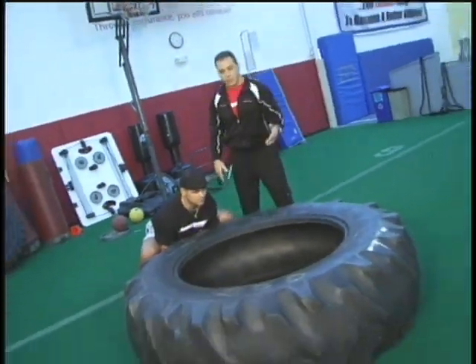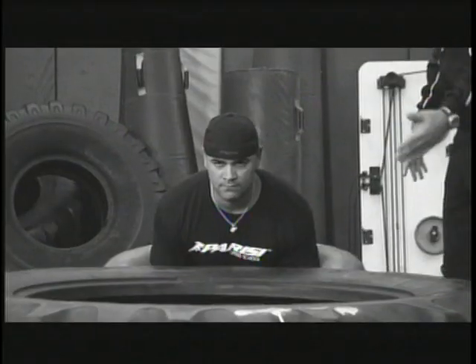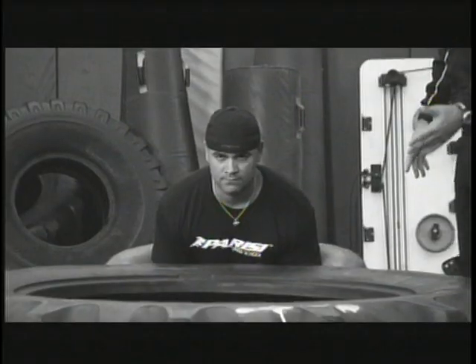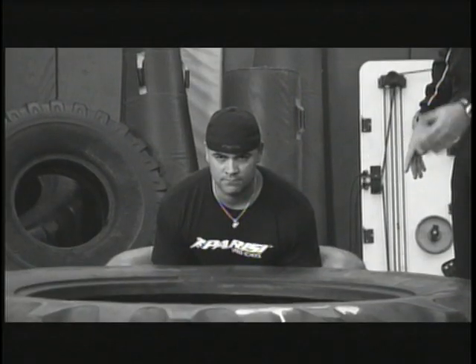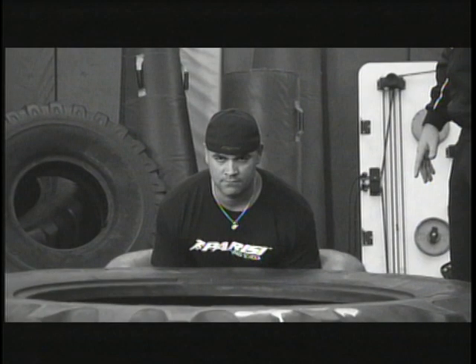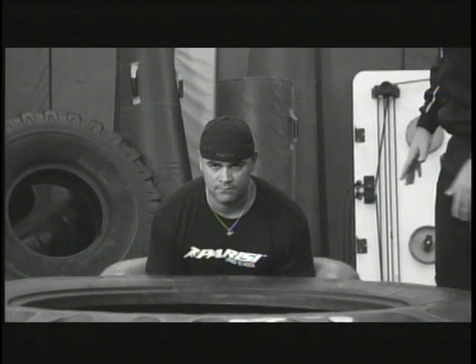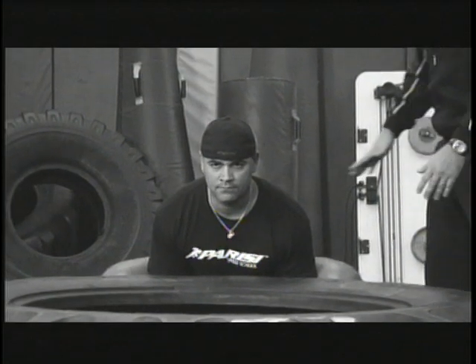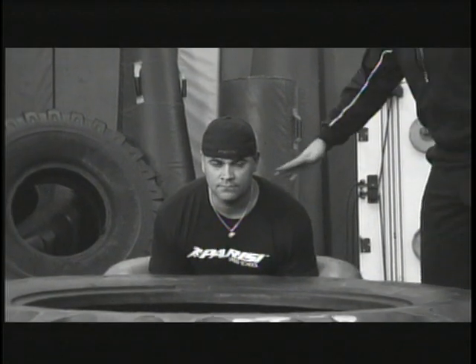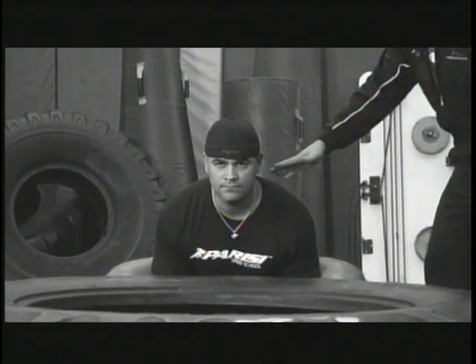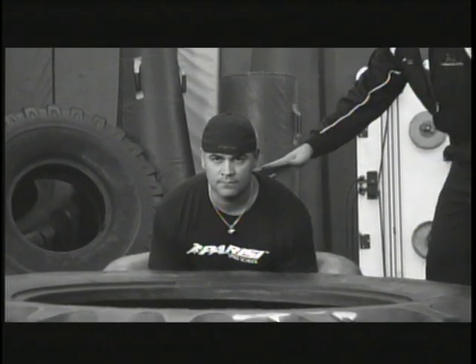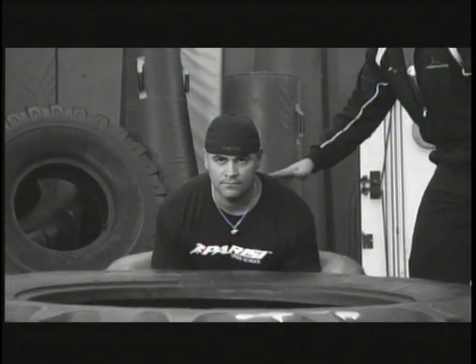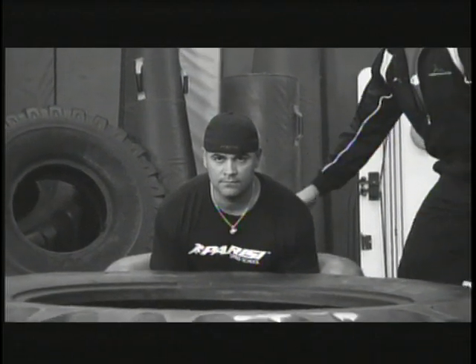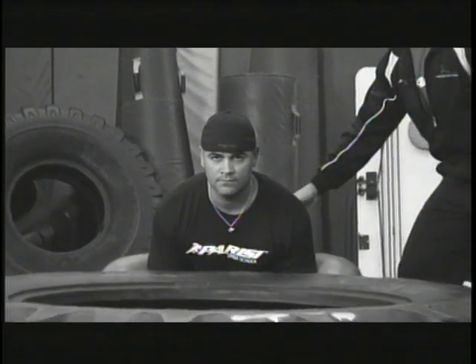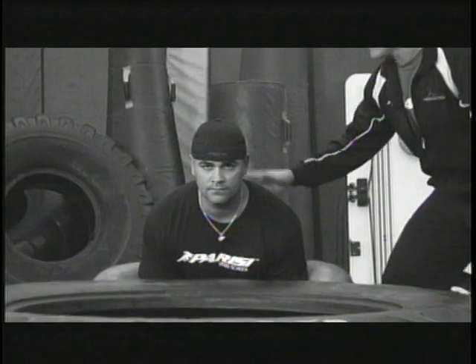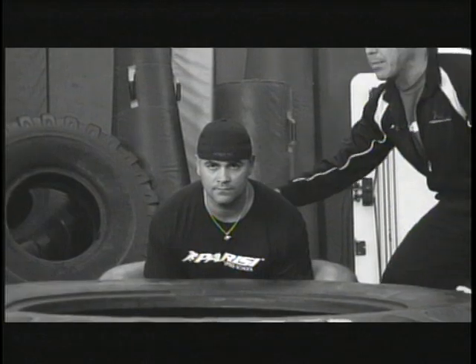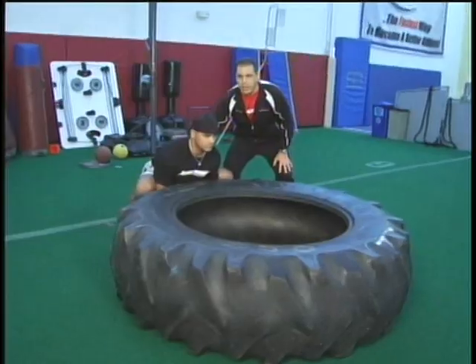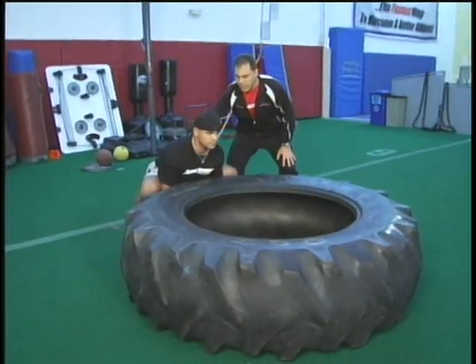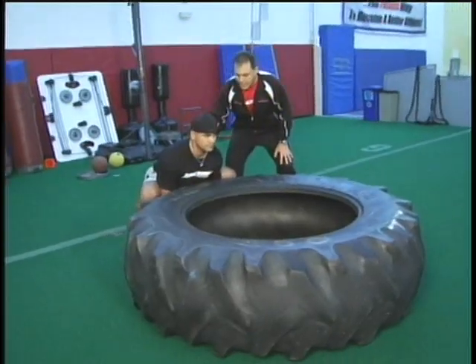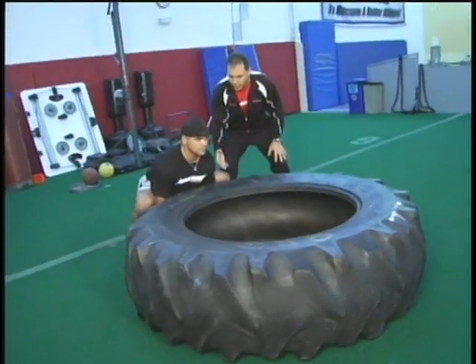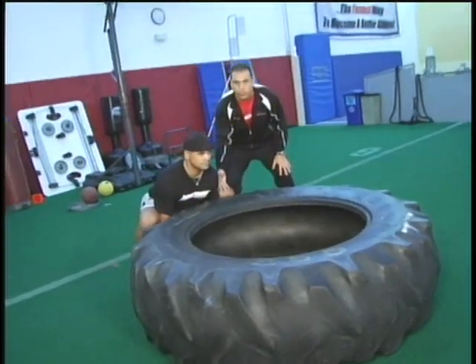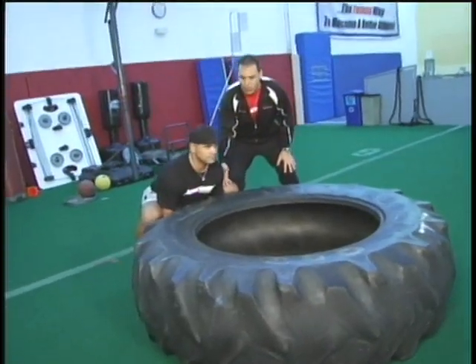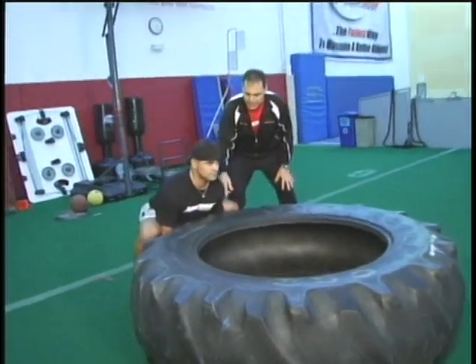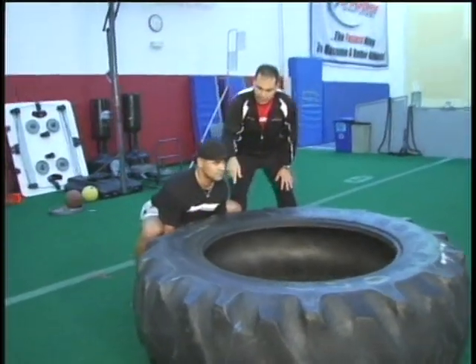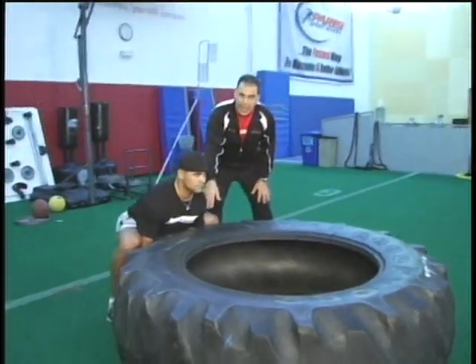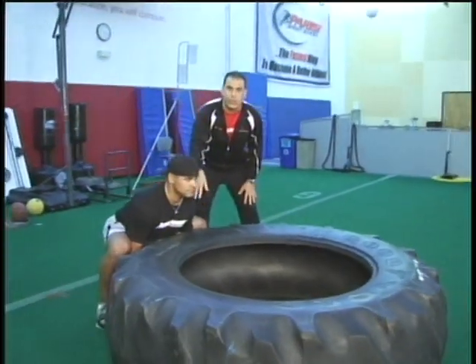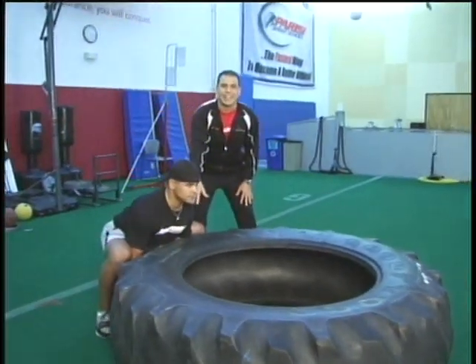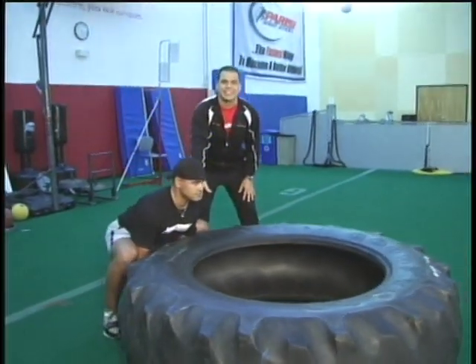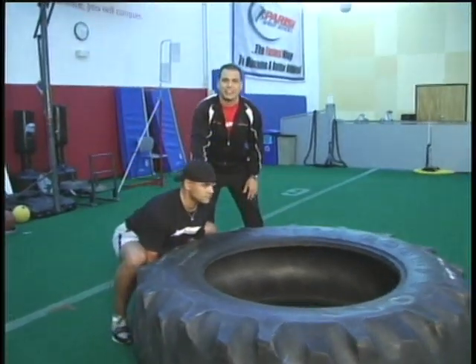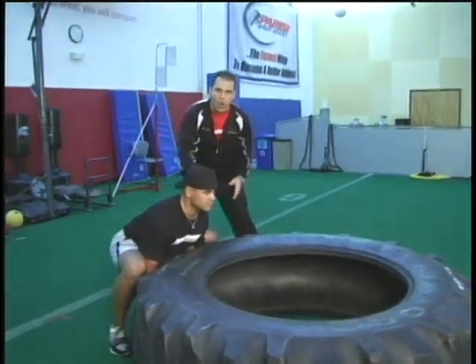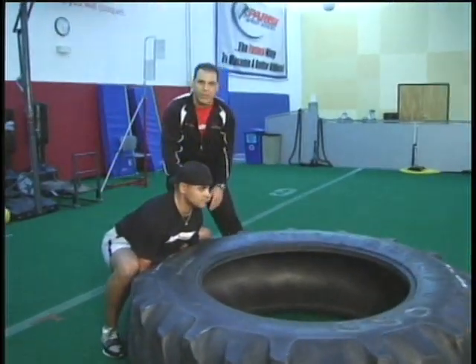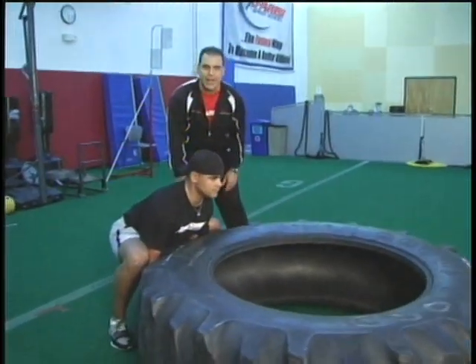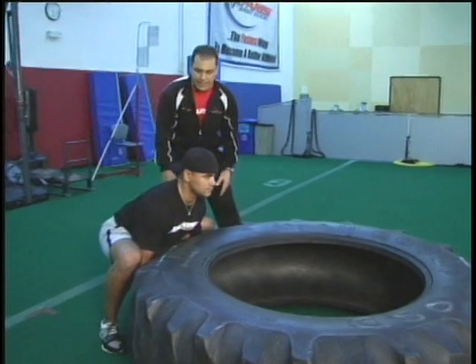We've got a tire that weighs about 400 pounds. John keeps a real flat lower back, stabilized. He's got a good strong grip — his hands and arms are inside his knees.